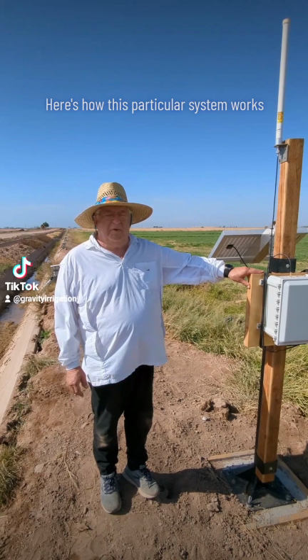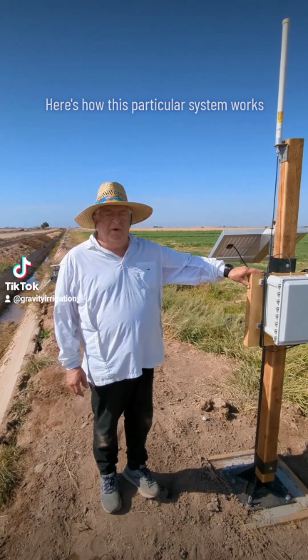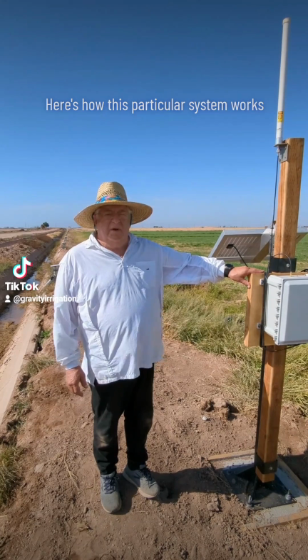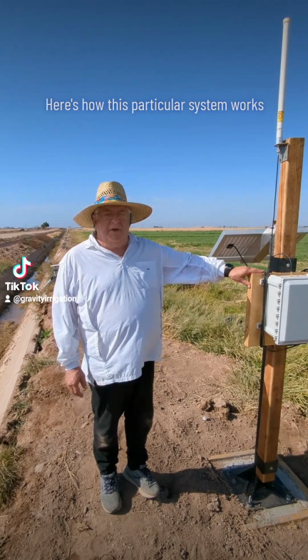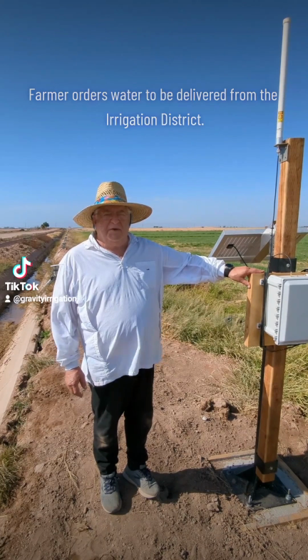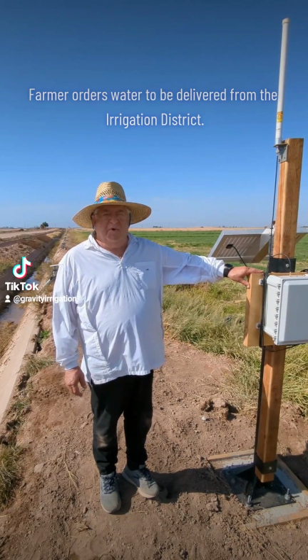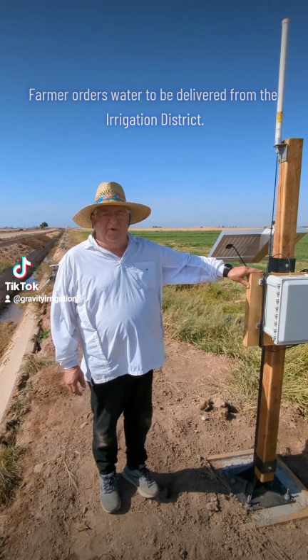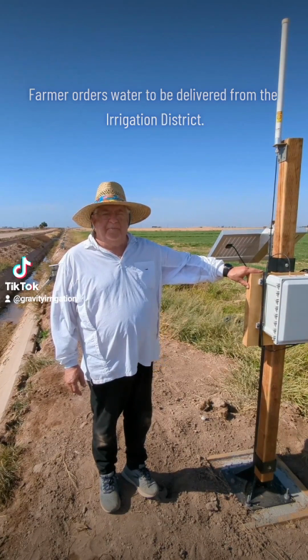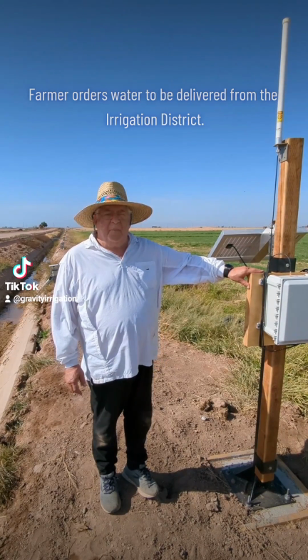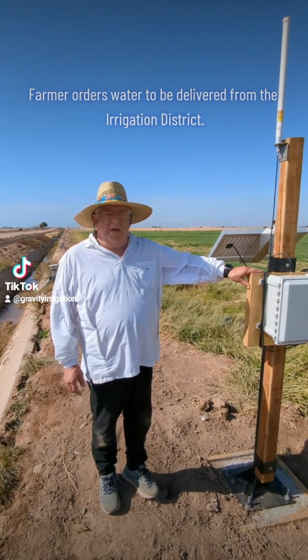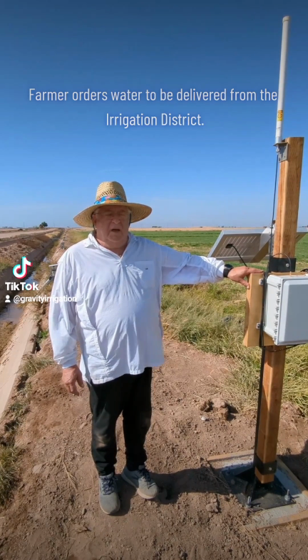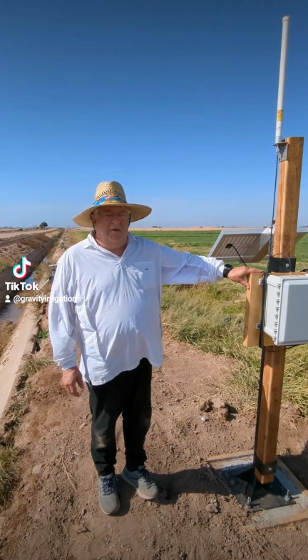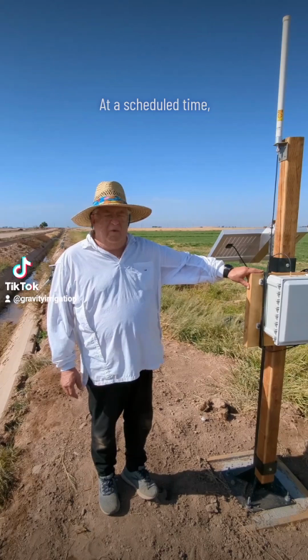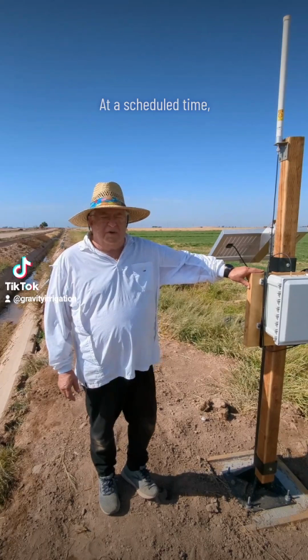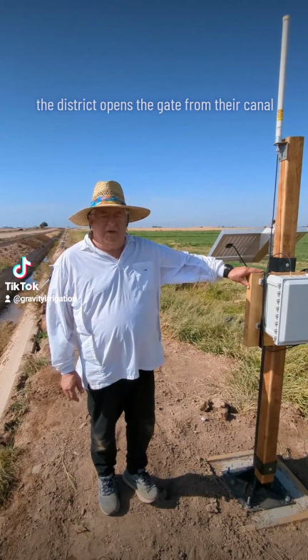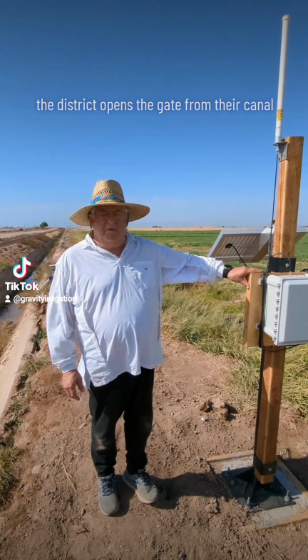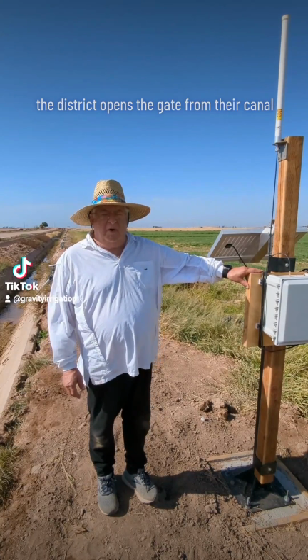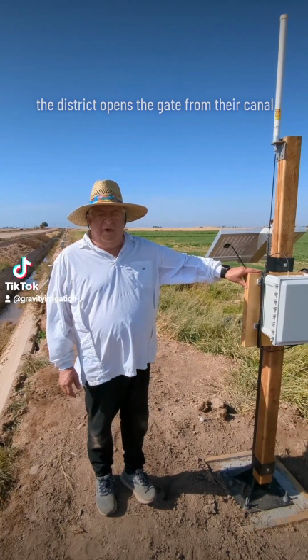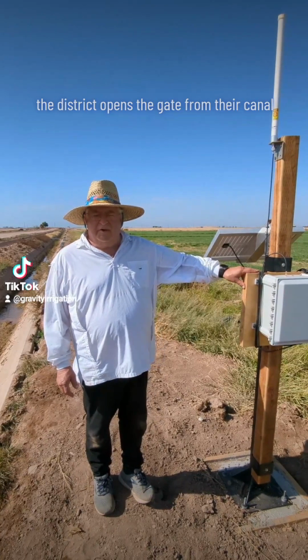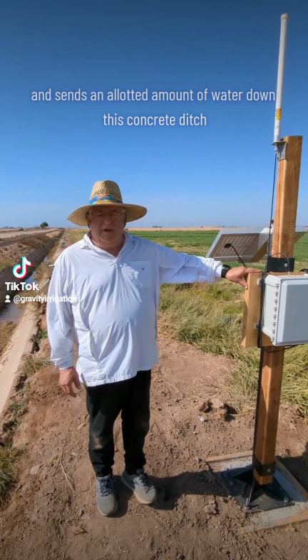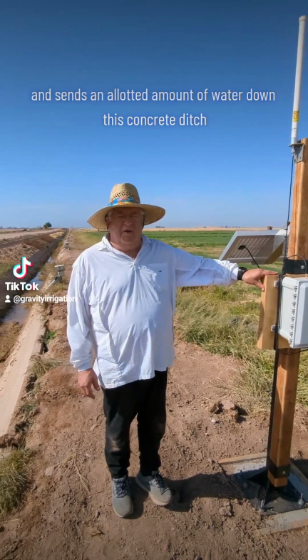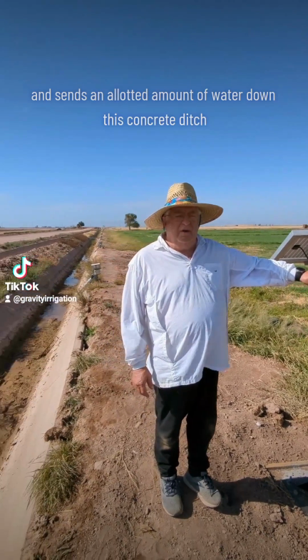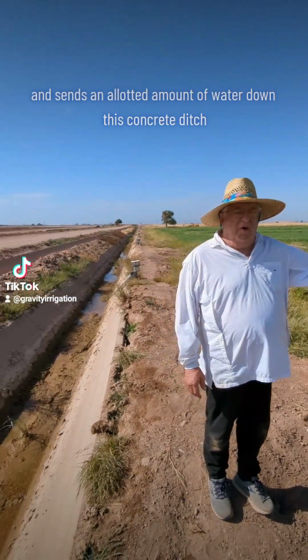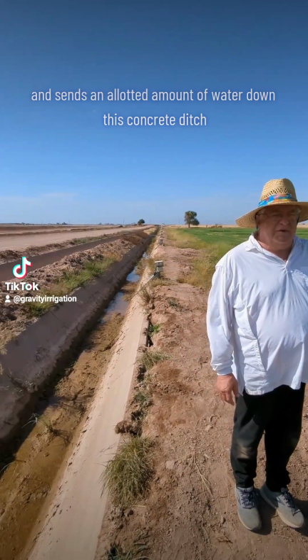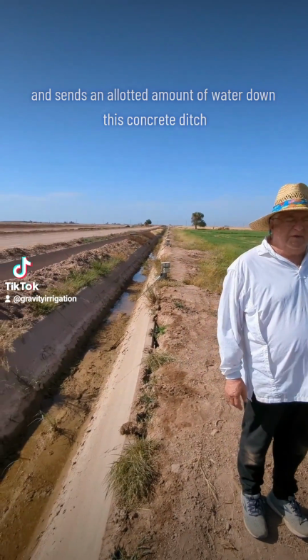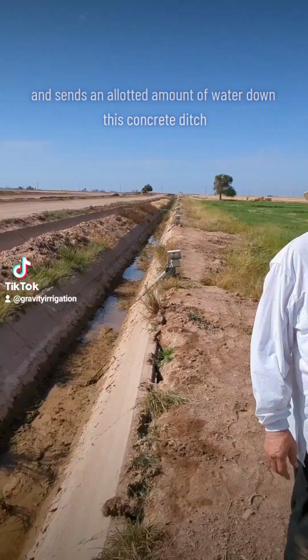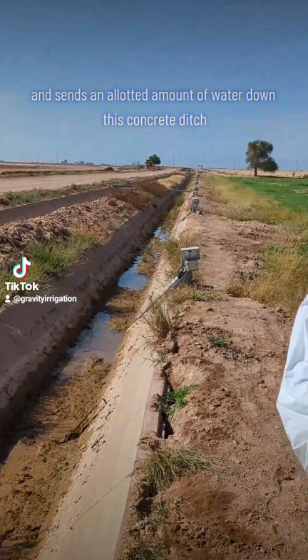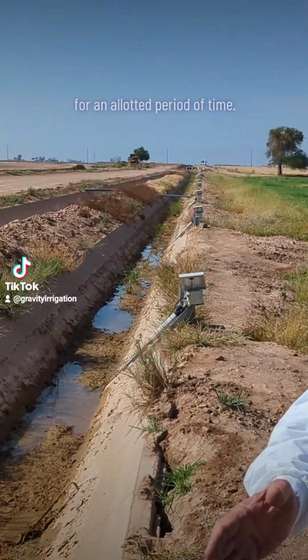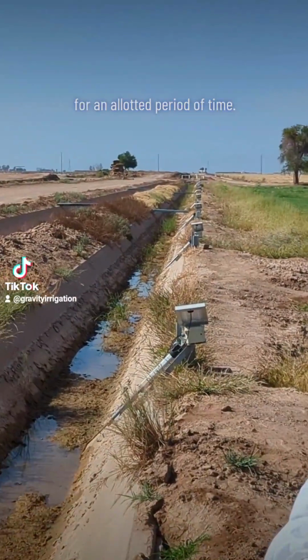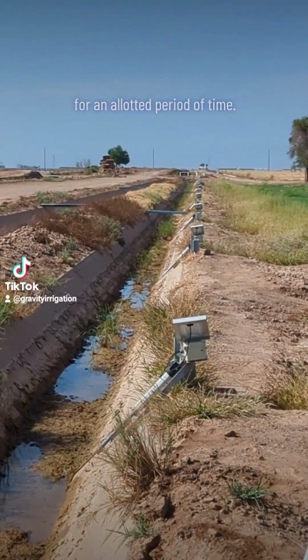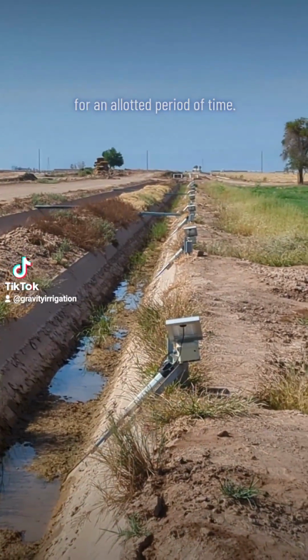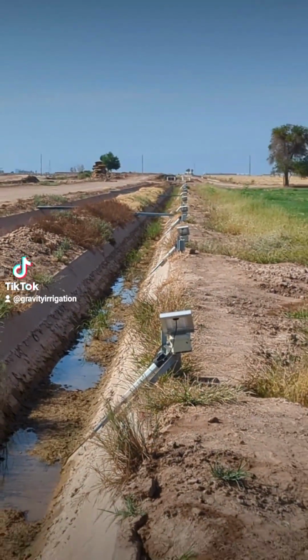Here's how this particular system works. The farmer orders water to be delivered from the irrigation district. At a scheduled time, the district opens the gate from their canal and sends an allotted amount of water down this concrete ditch for an allotted period of time.